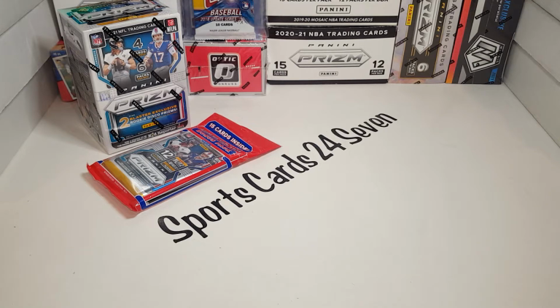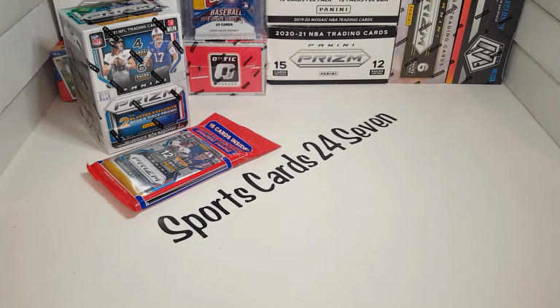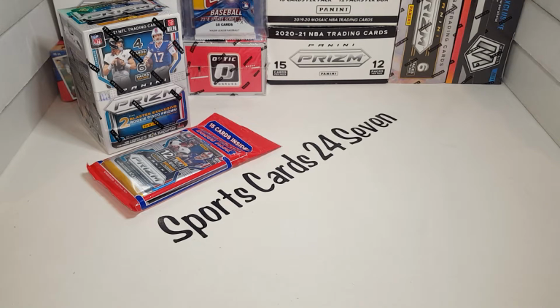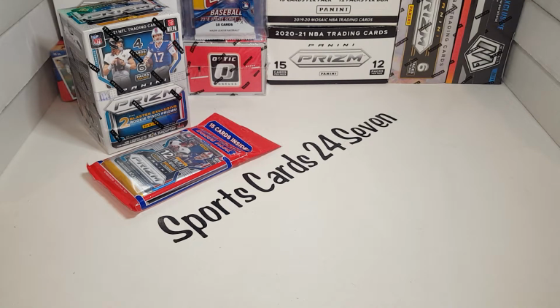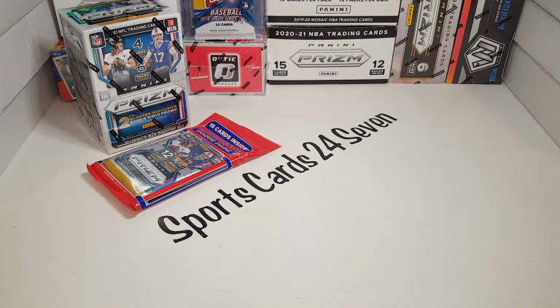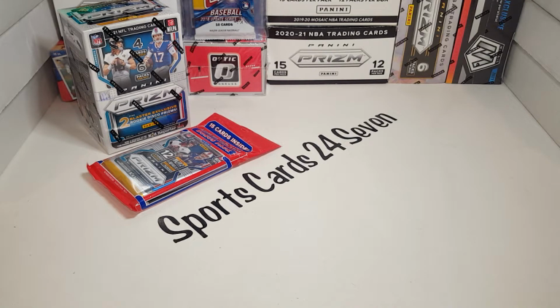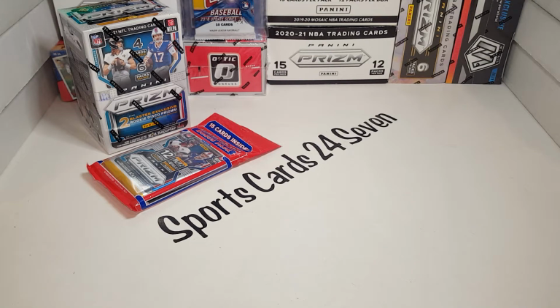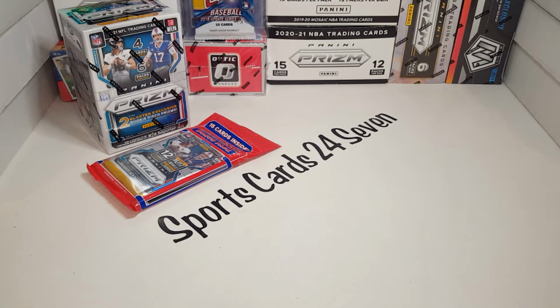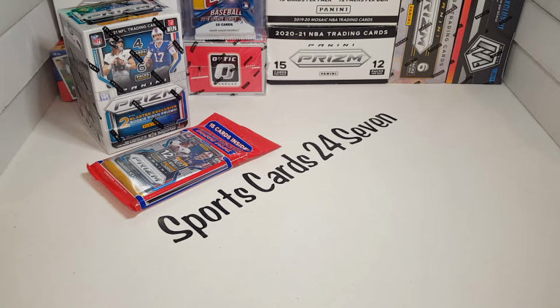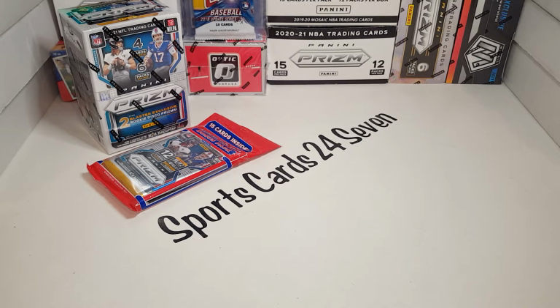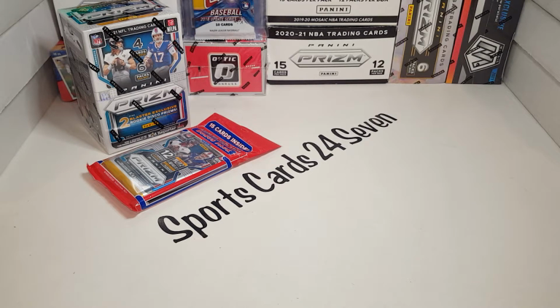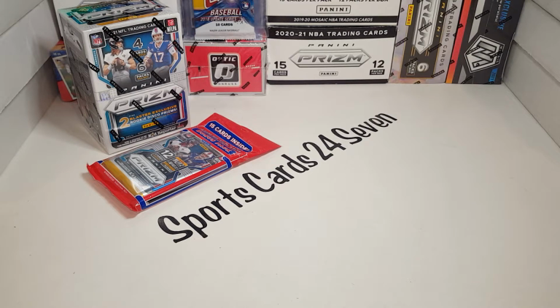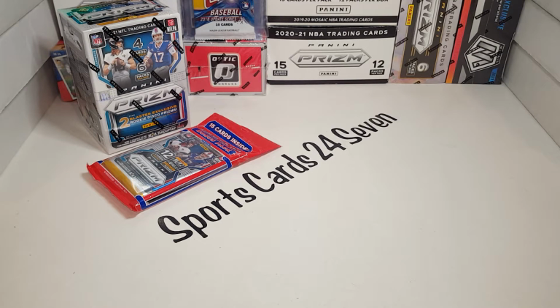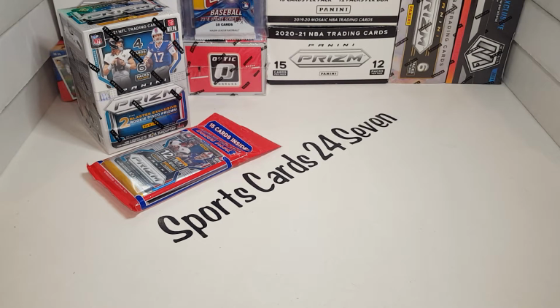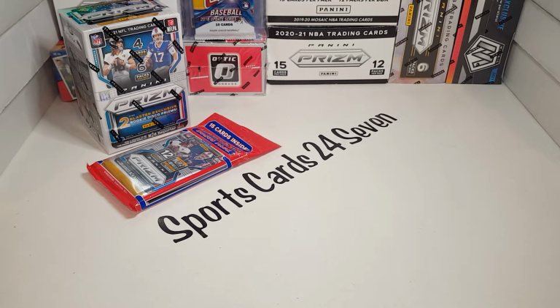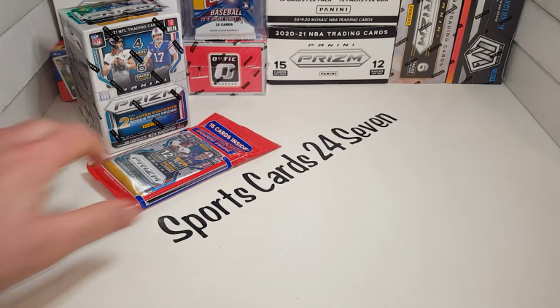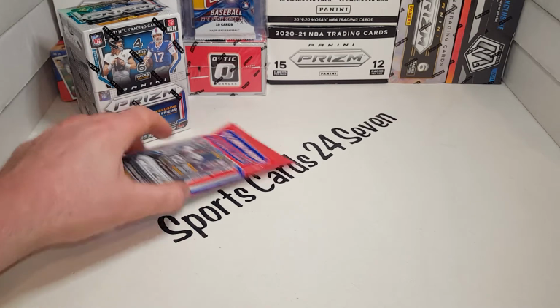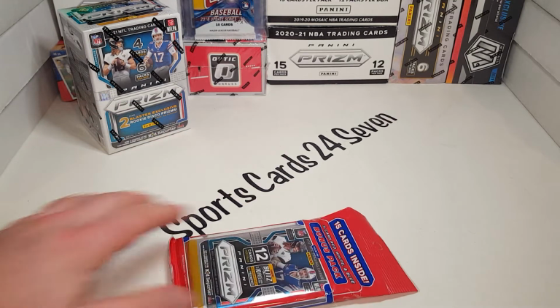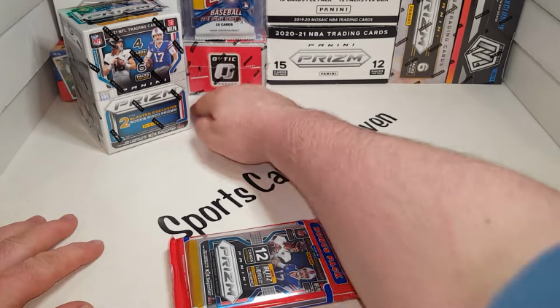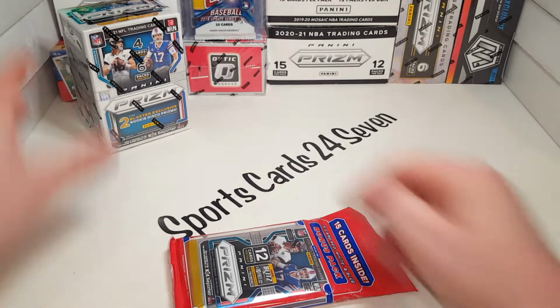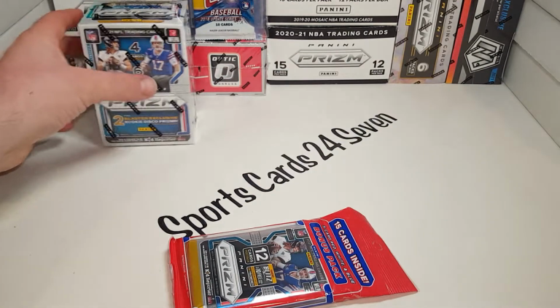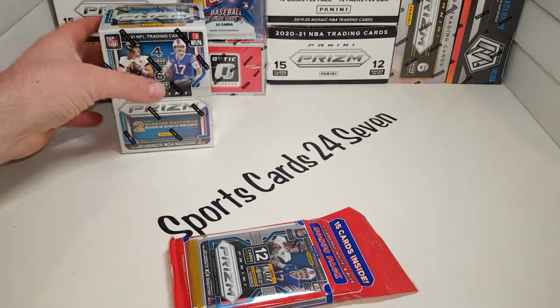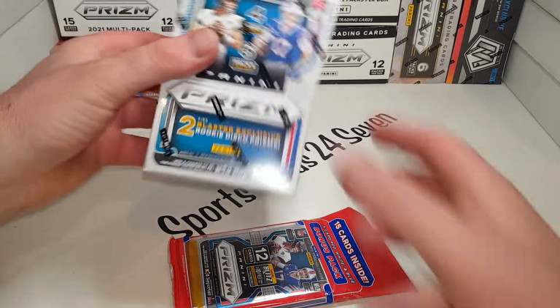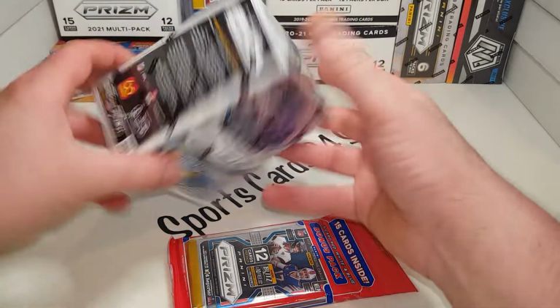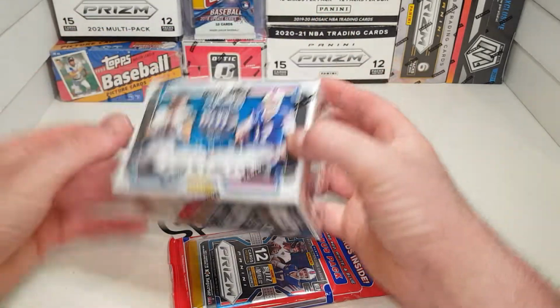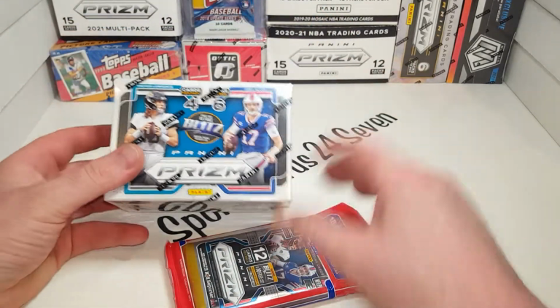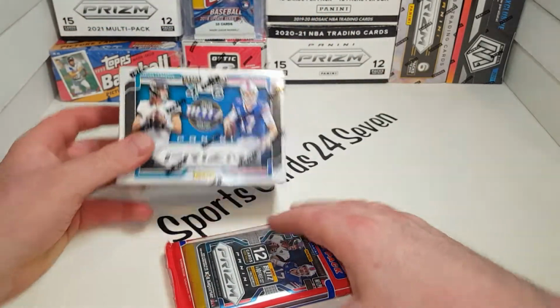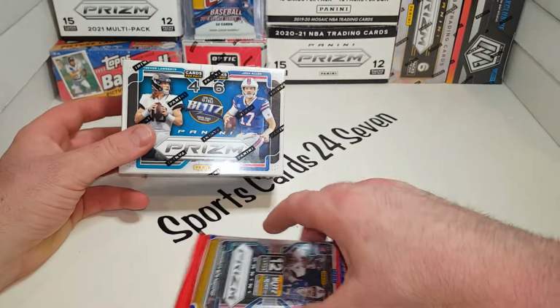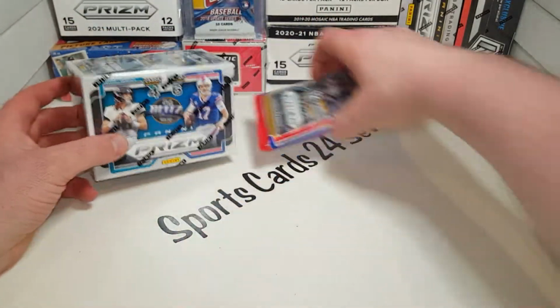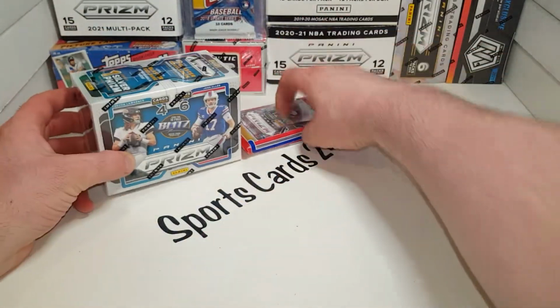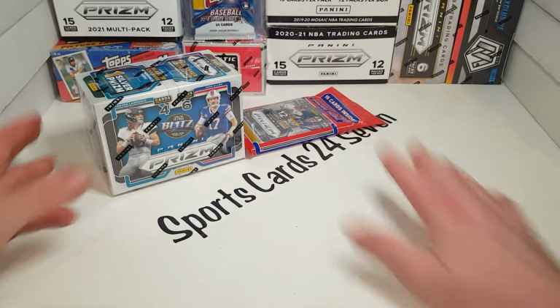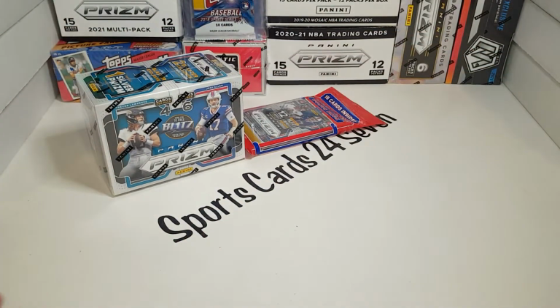Welcome back, everyone. This is Sports Cards 24-7. I got a first look — well, not the first on the internet, a lot of people have had this — but my first look: a retail review of 2021 Prism football.